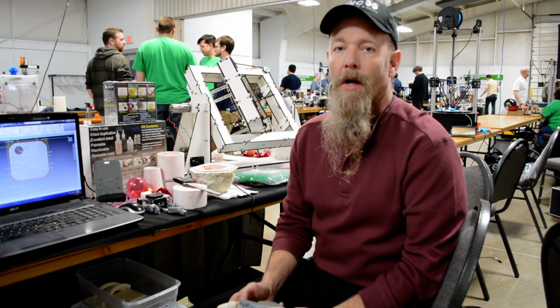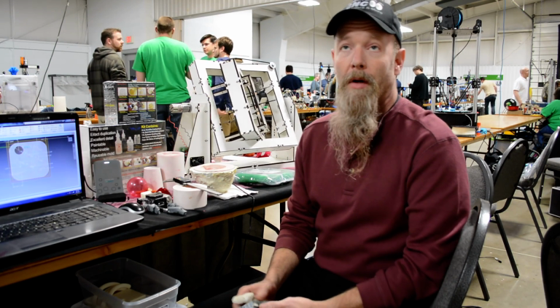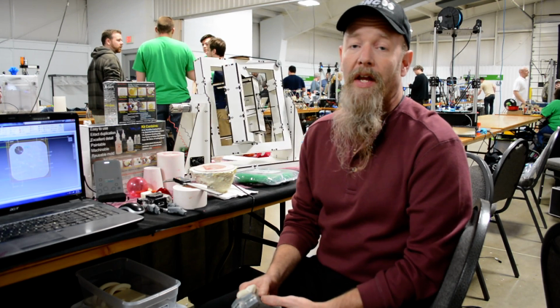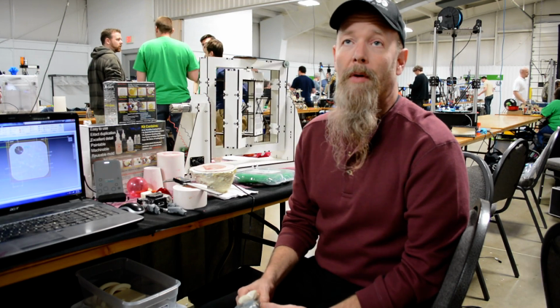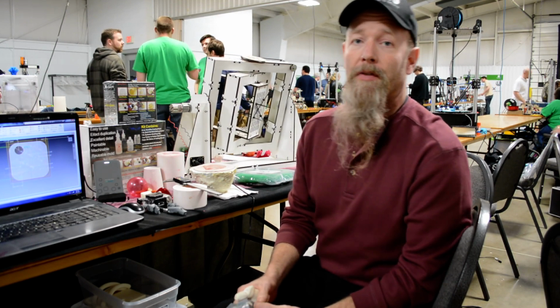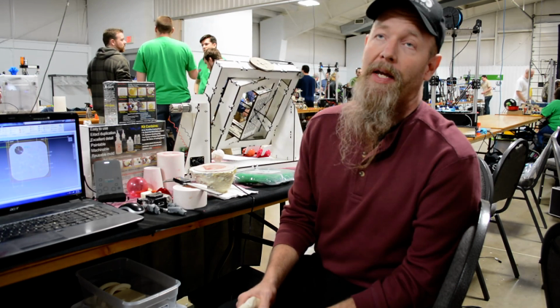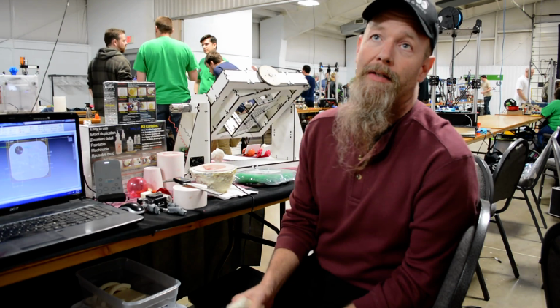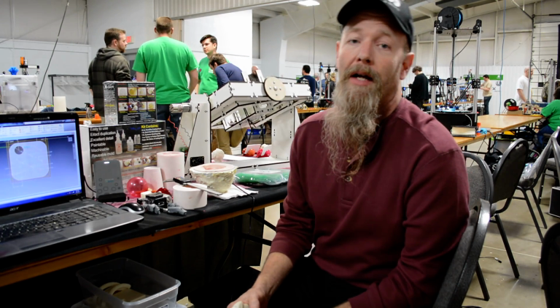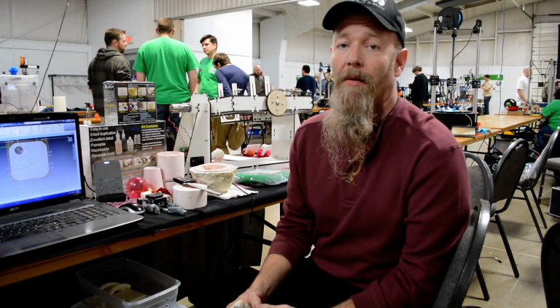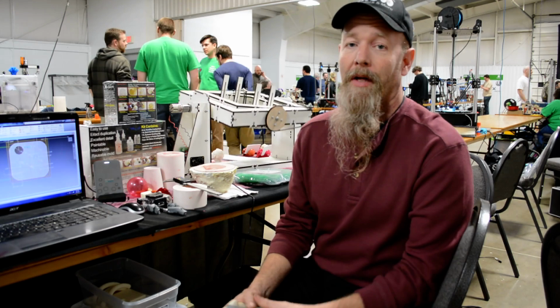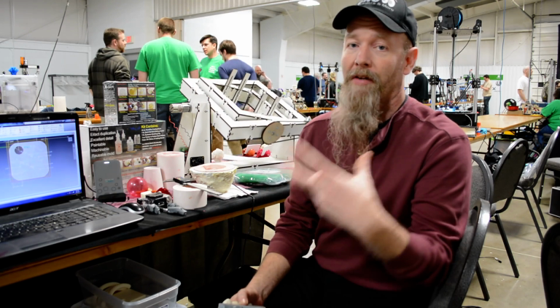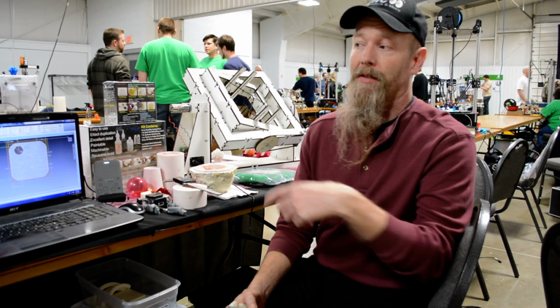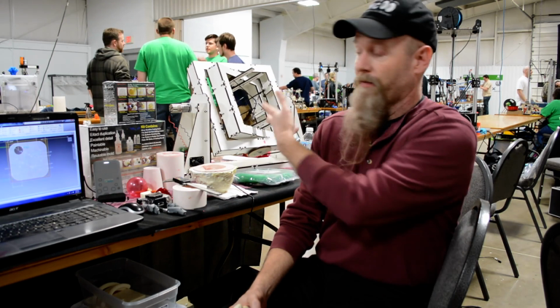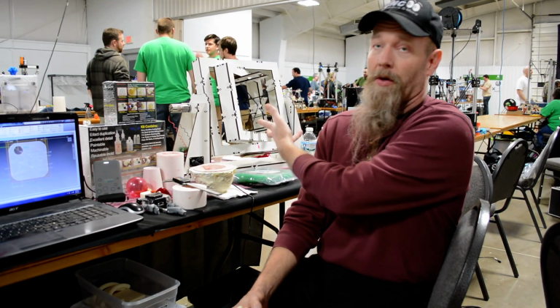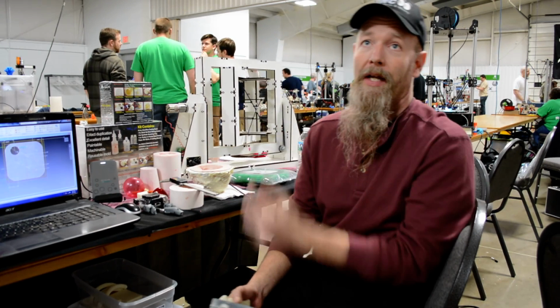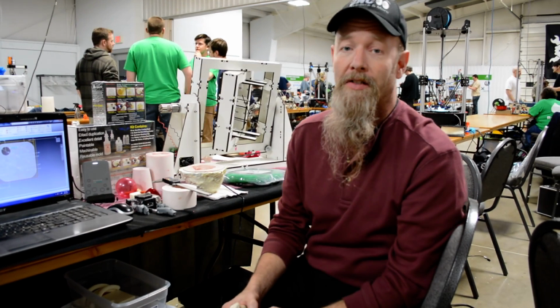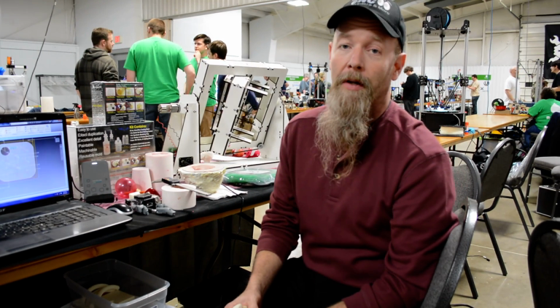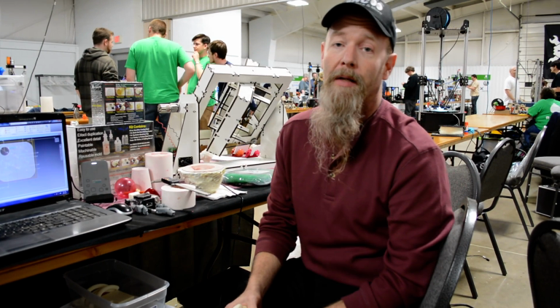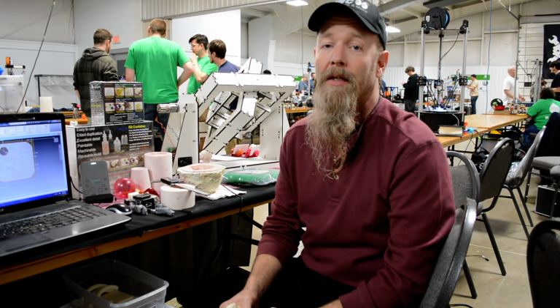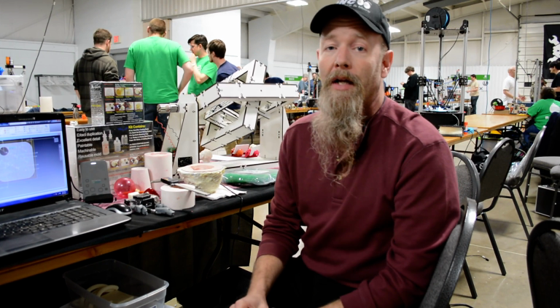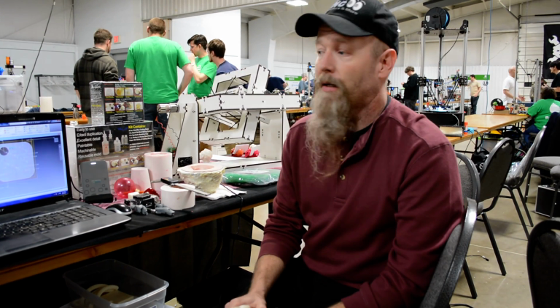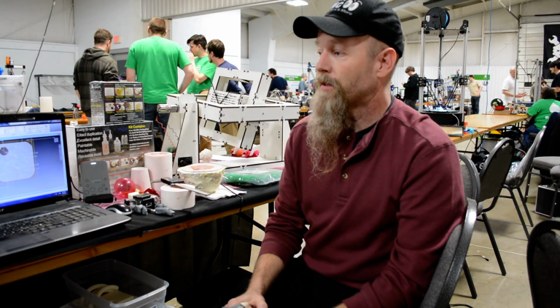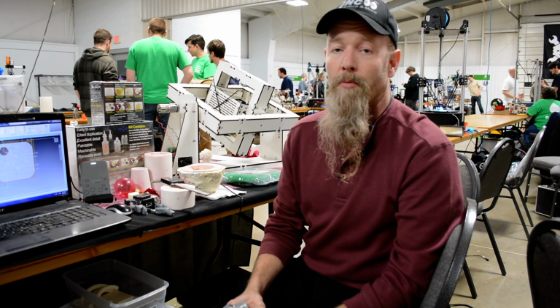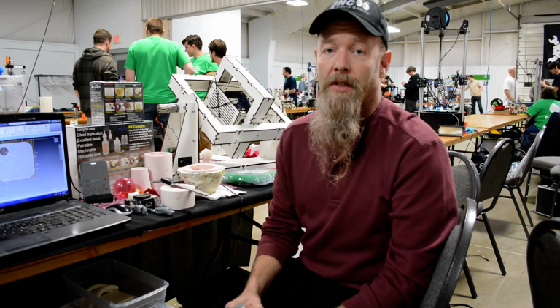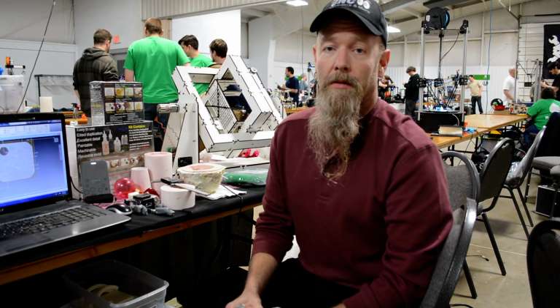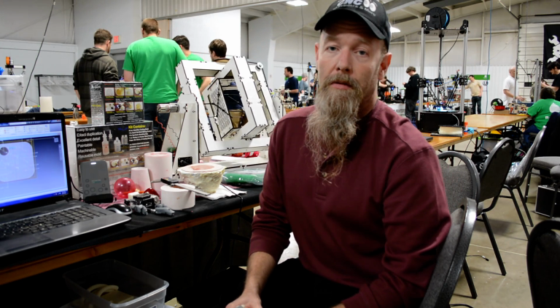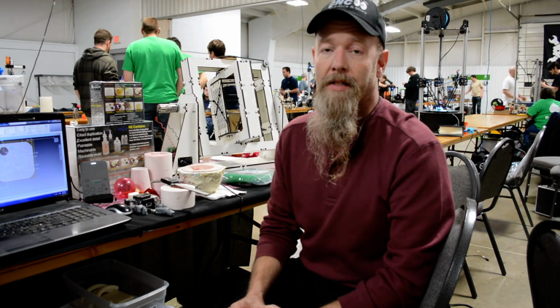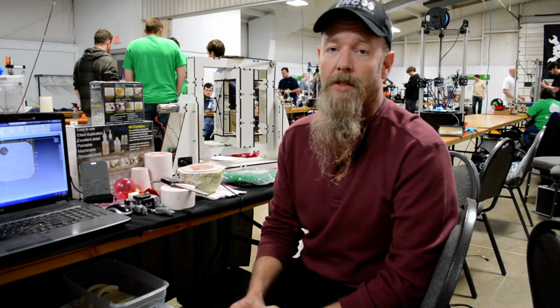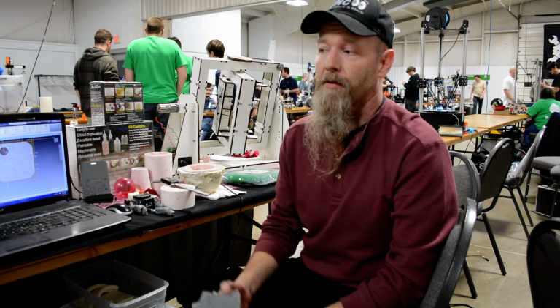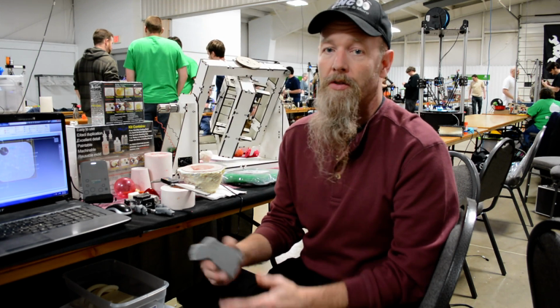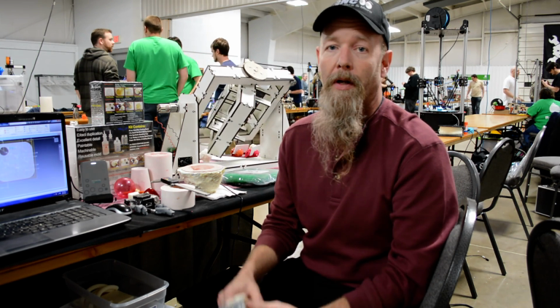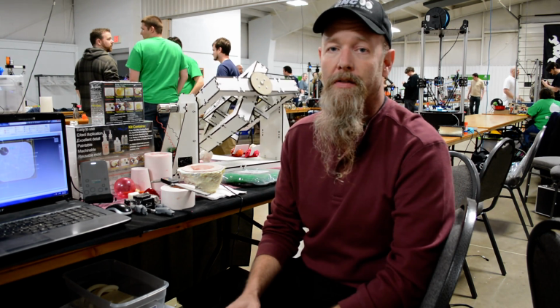Hi, I'm Mark from T-Make. I'm the inventor of Roto-Make, which you can see running behind me. It's a rotational casting machine for using two-part resins.